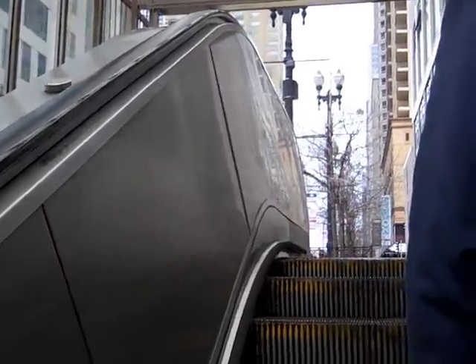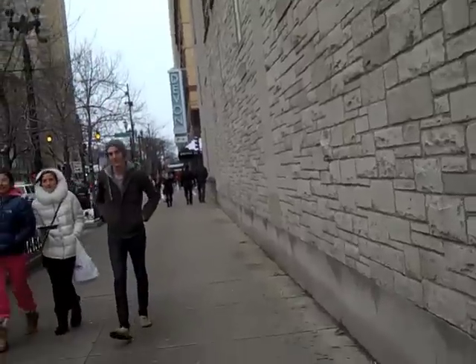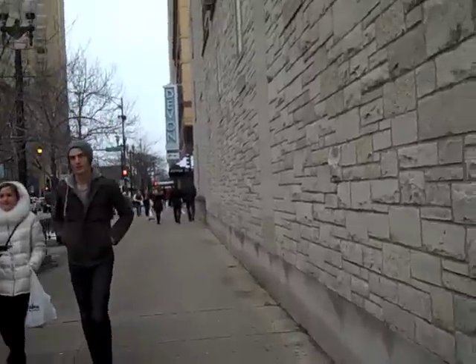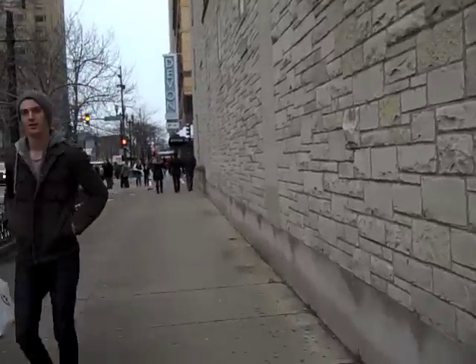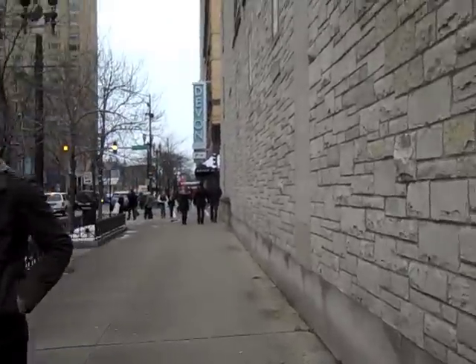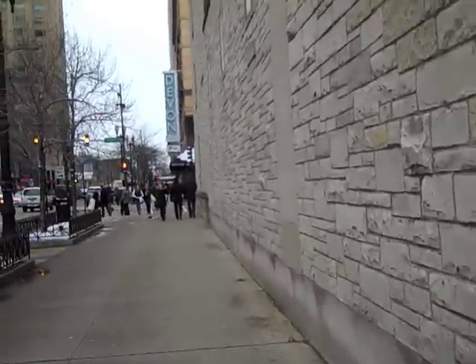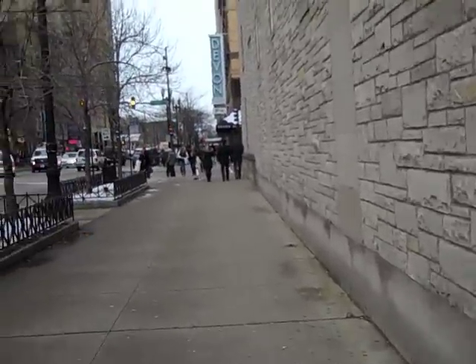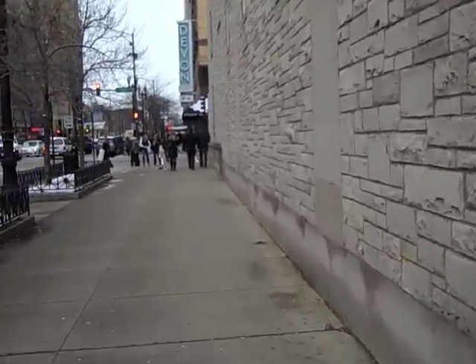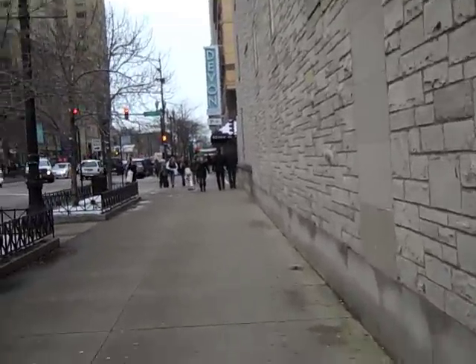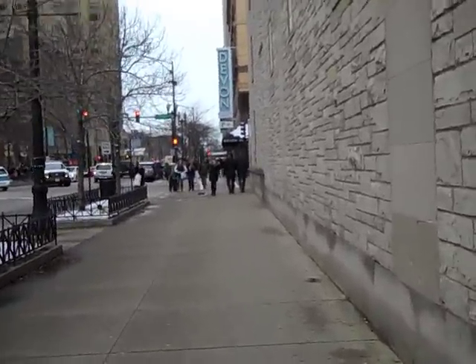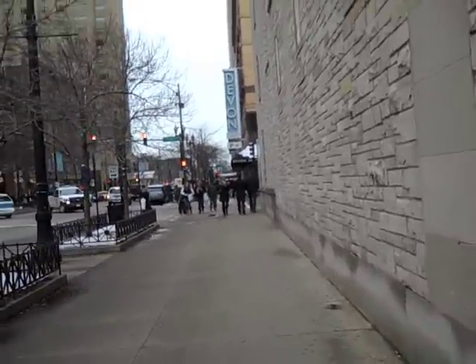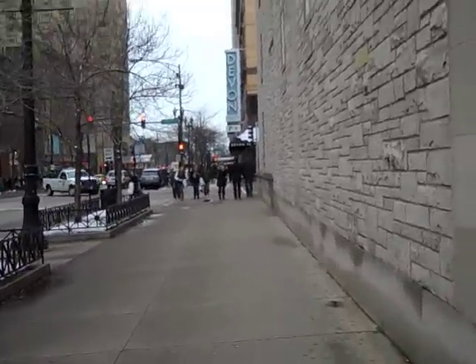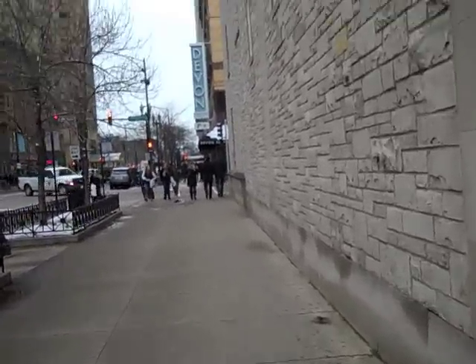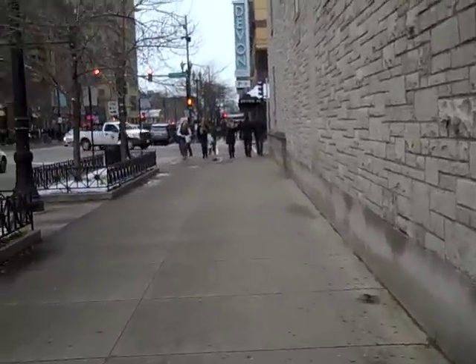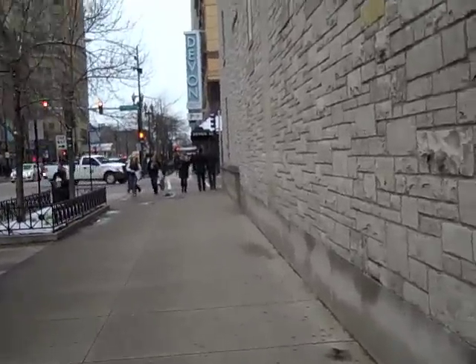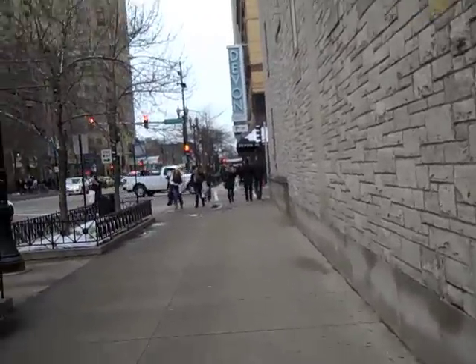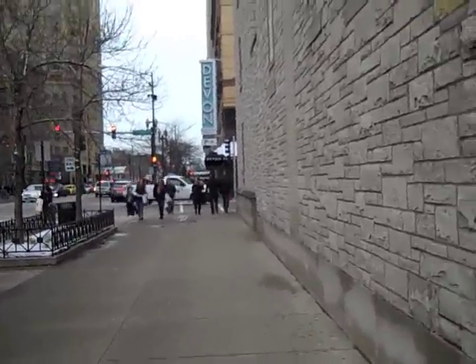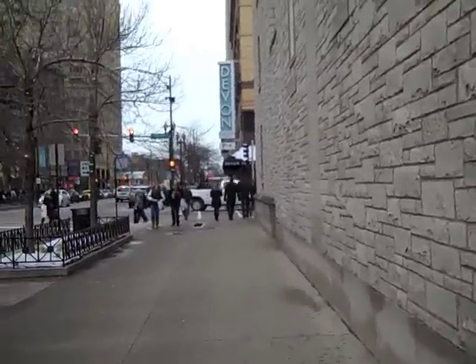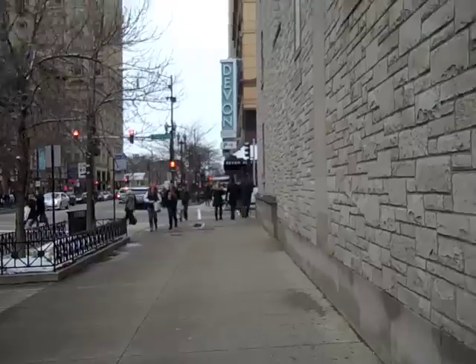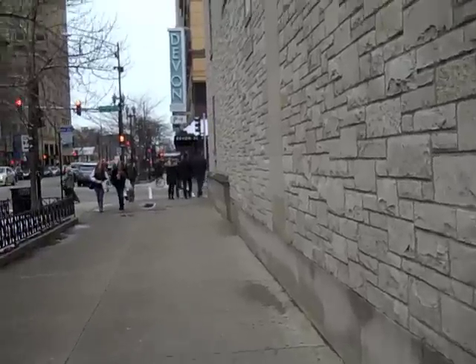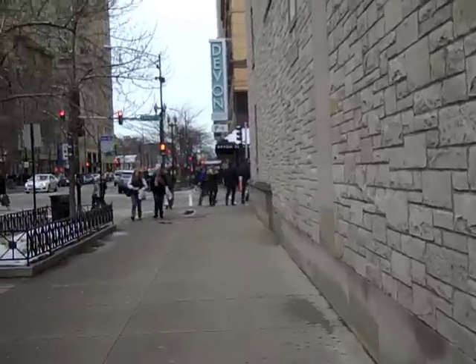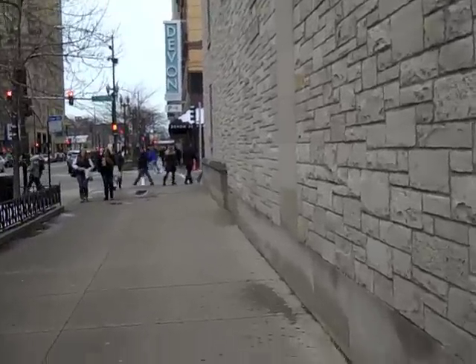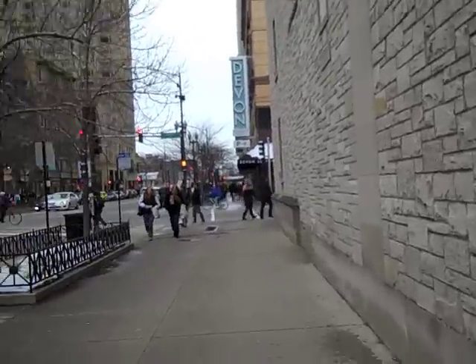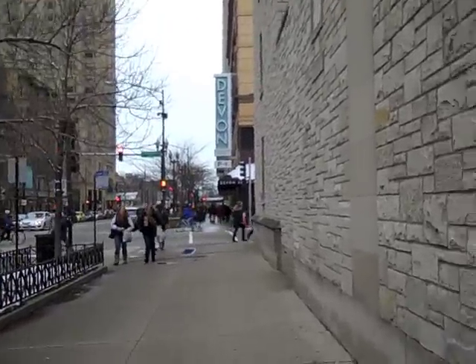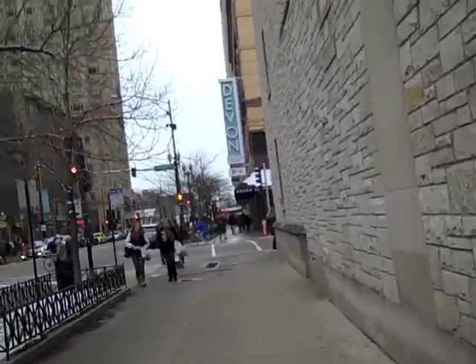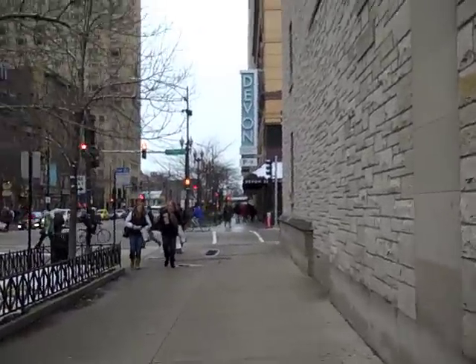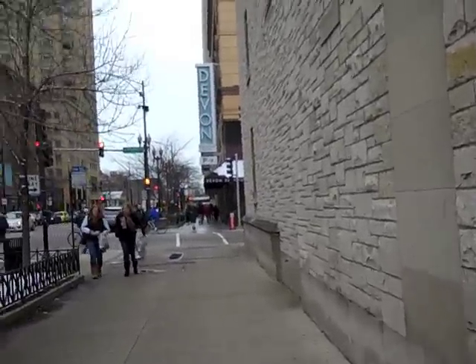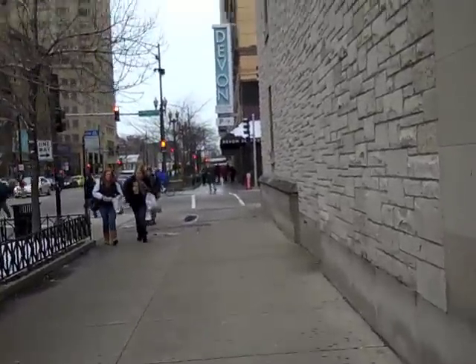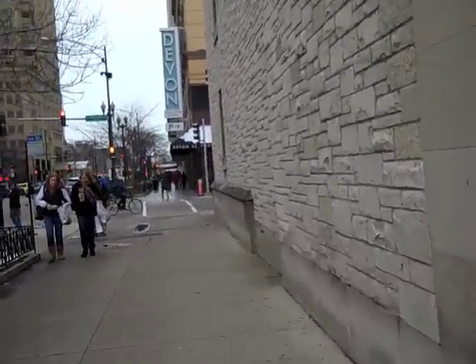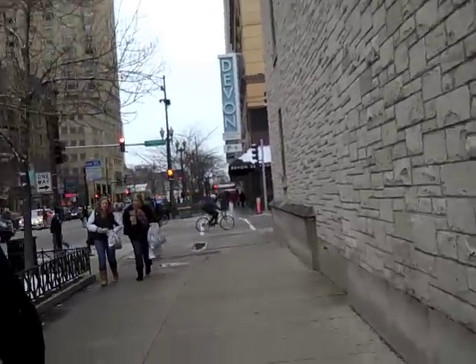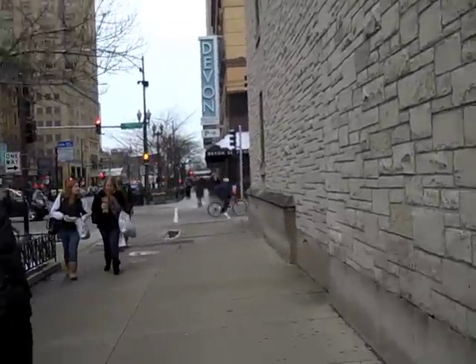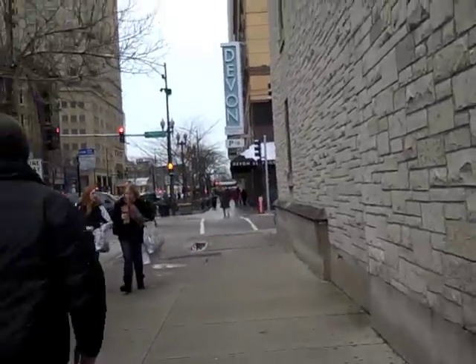We're going to head over to Water Tower next. It's the building — the only building that survived the Great Fire — and I want to say it was 1860-something, but I can't be sure. So that's our first stop.